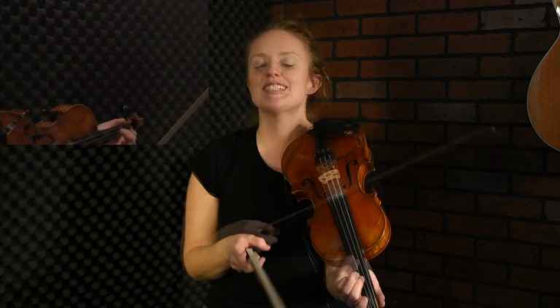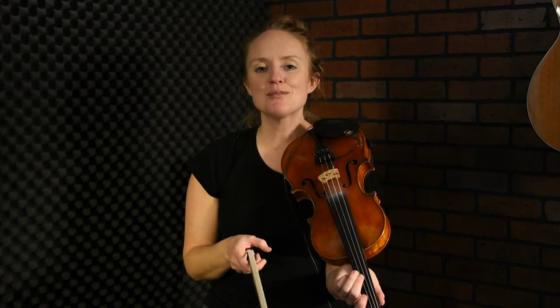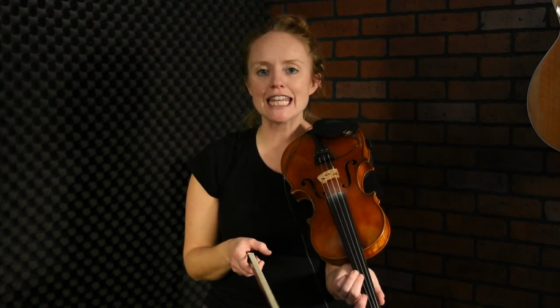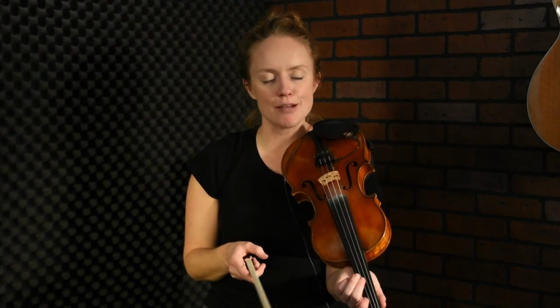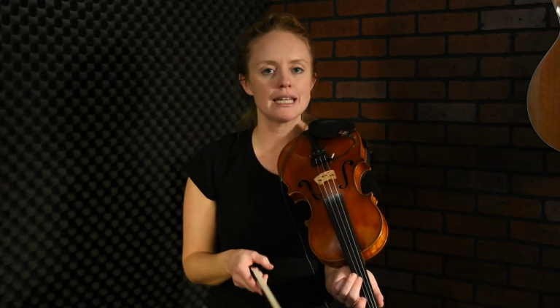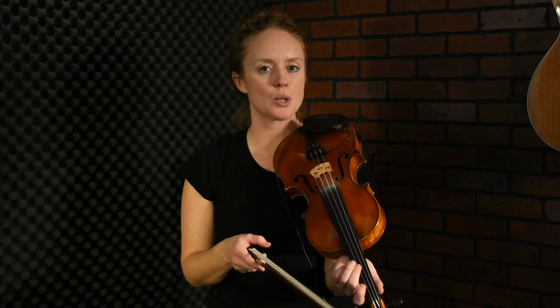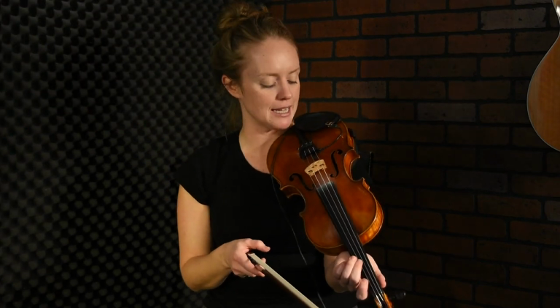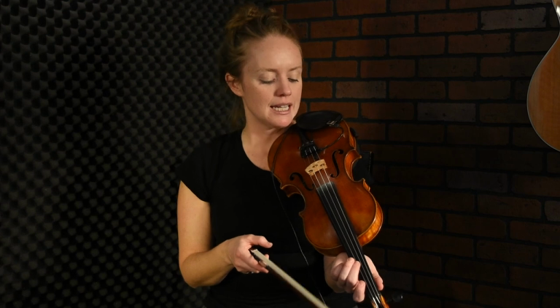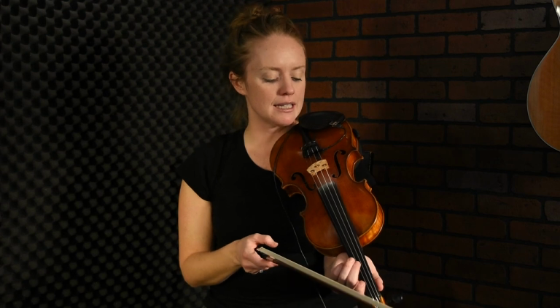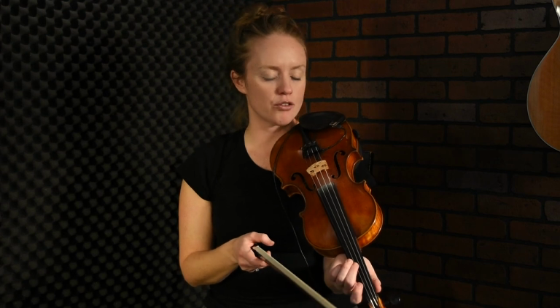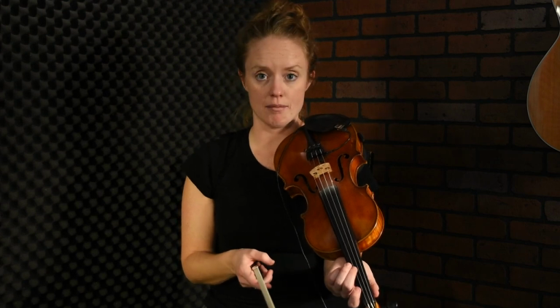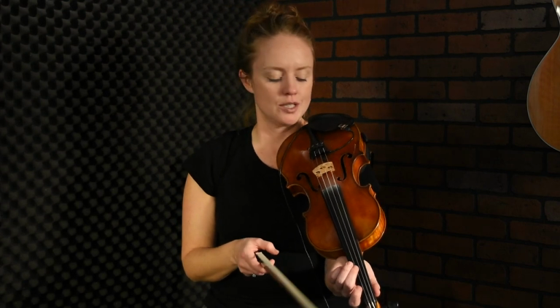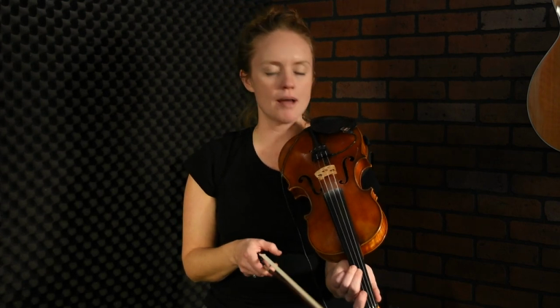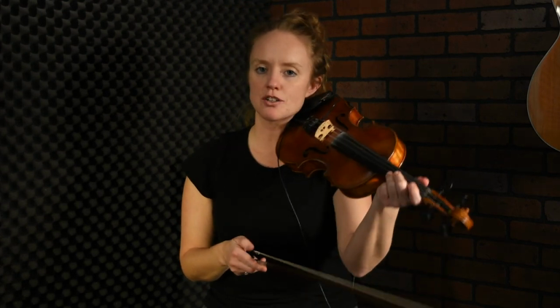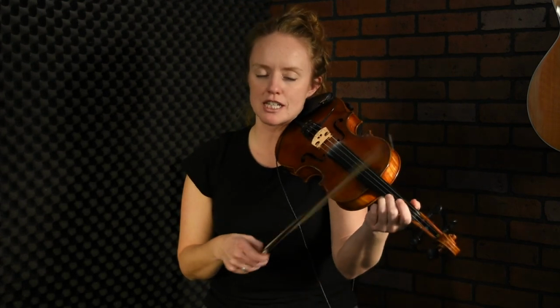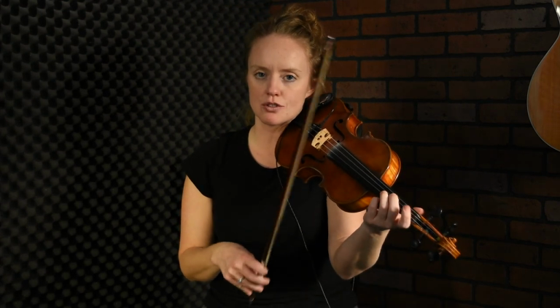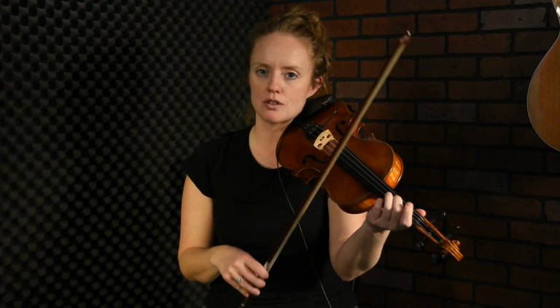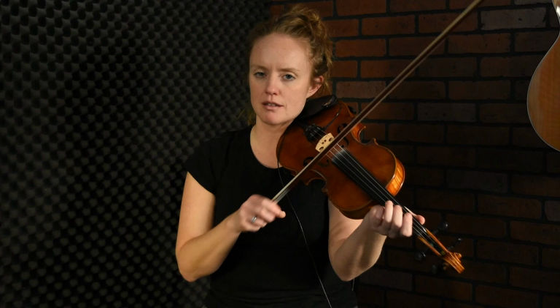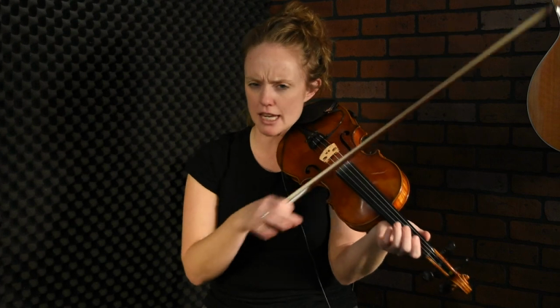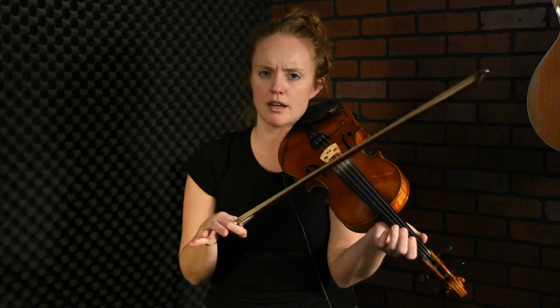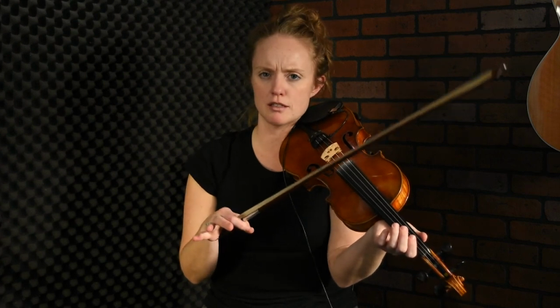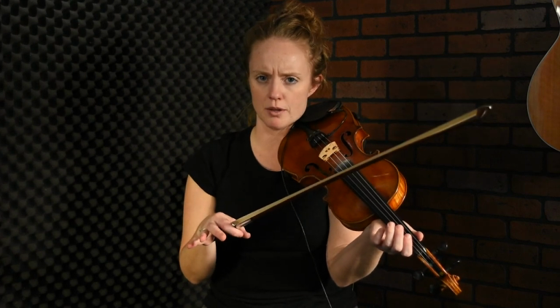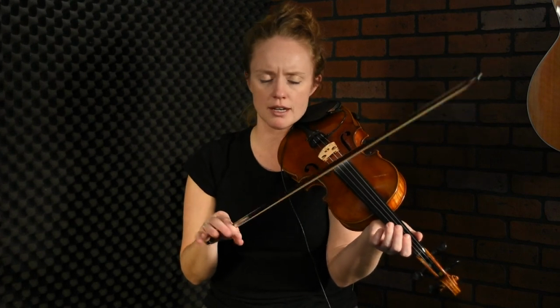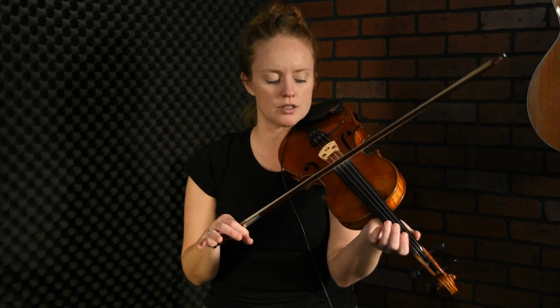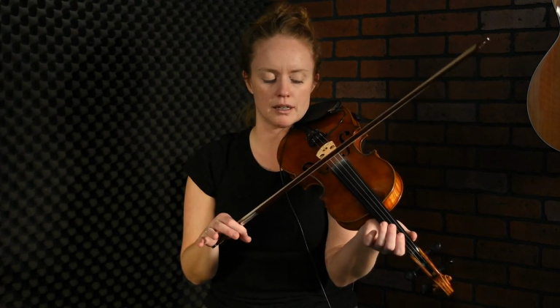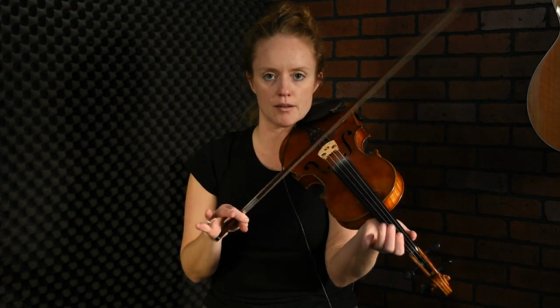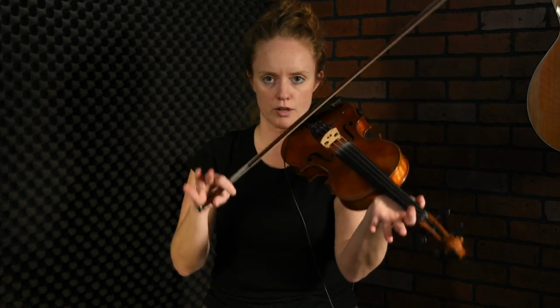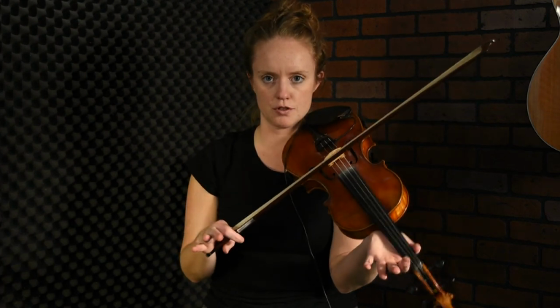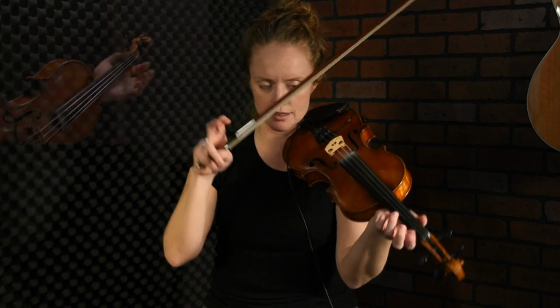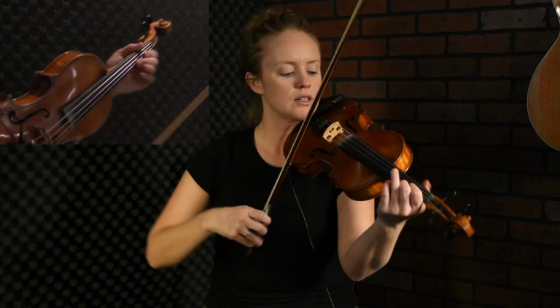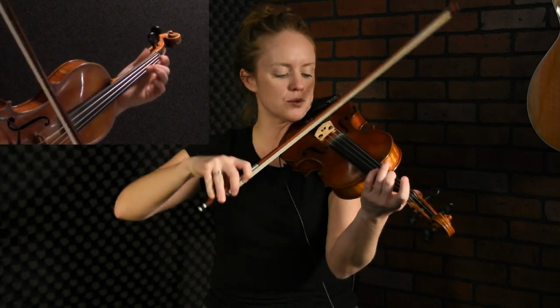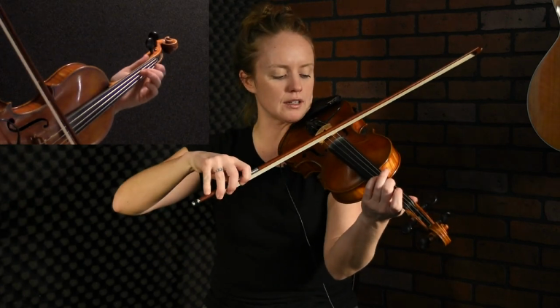Sometimes the tricky thing about playing Strathspey is the rhythm. So I'm going to take those notes and kind of take away that dotted rhythm right now and just play them kind of straight. So here's what they sound like.